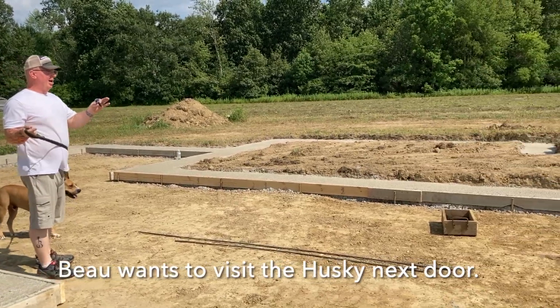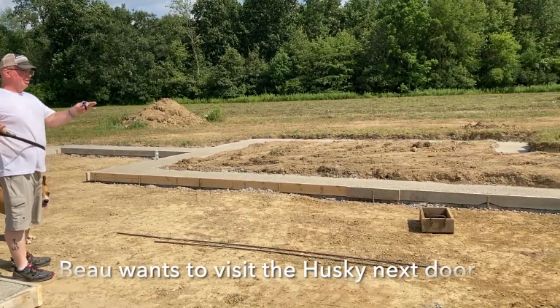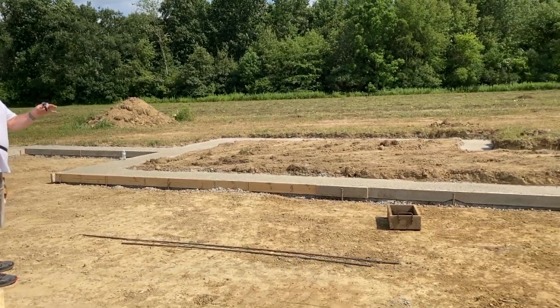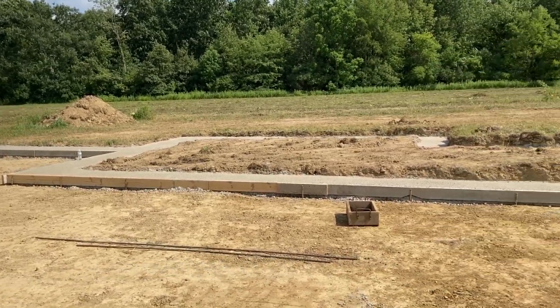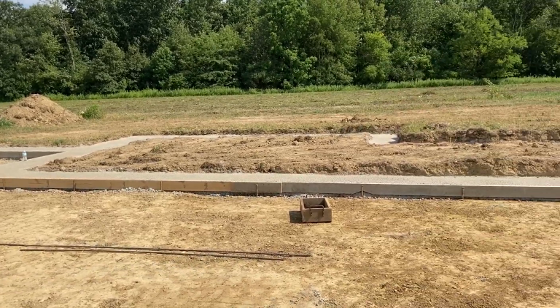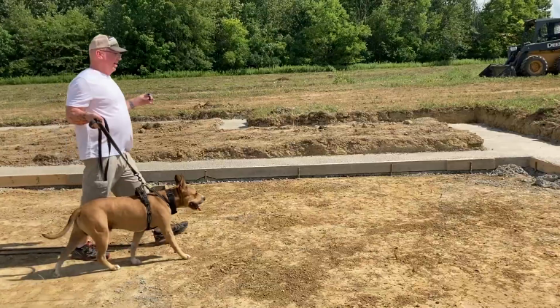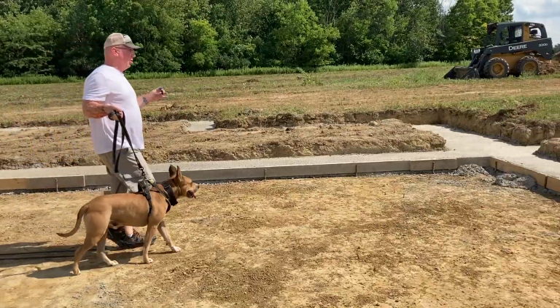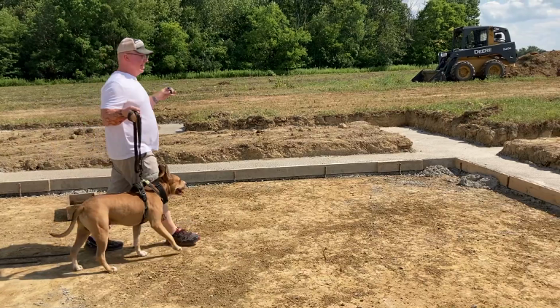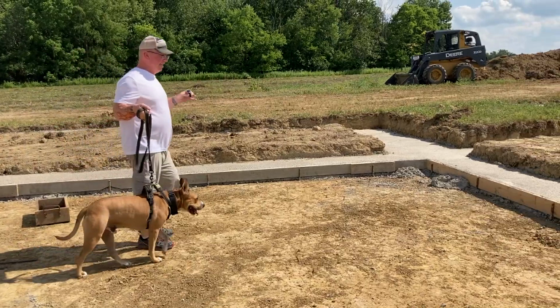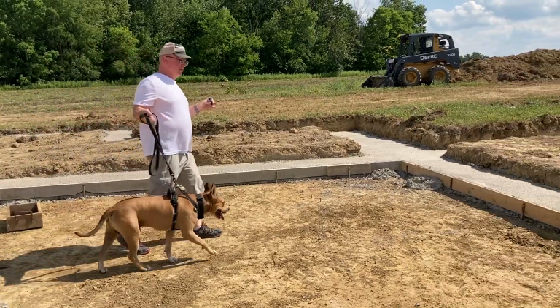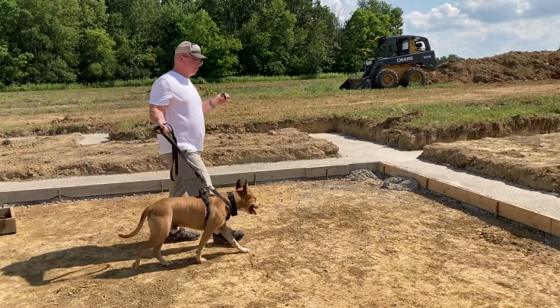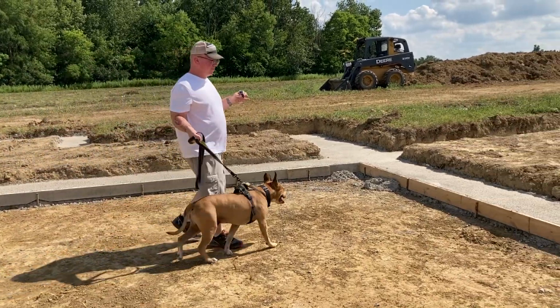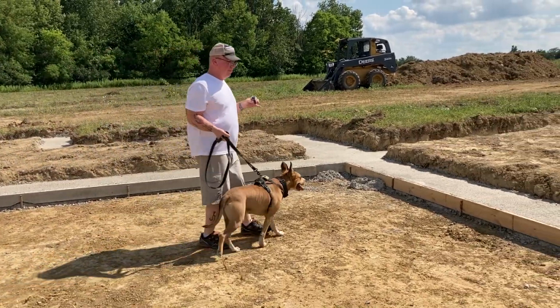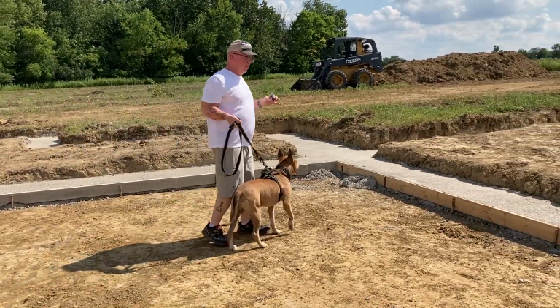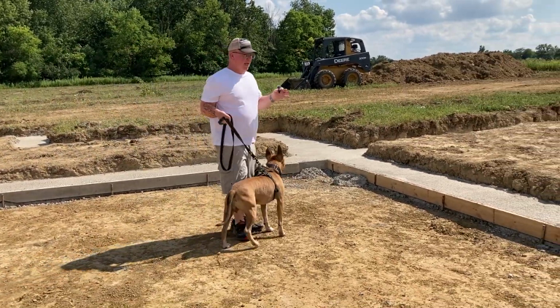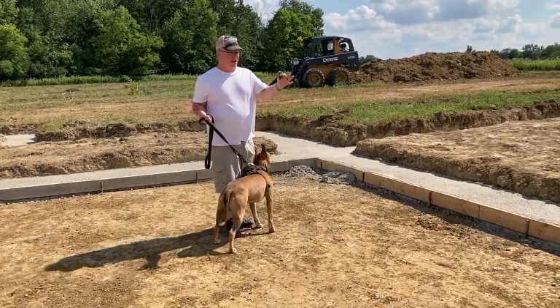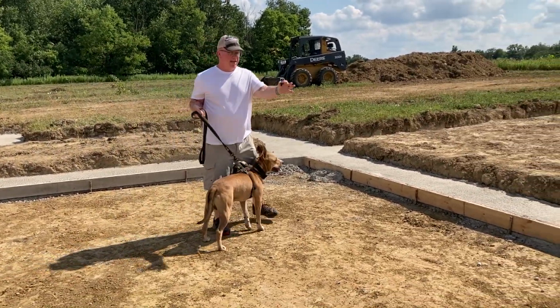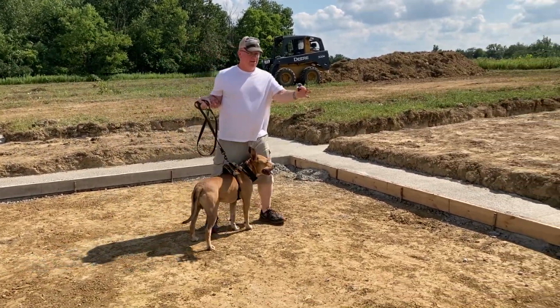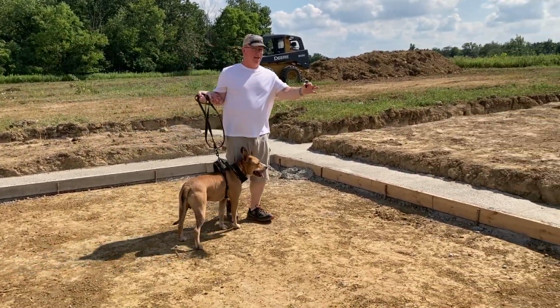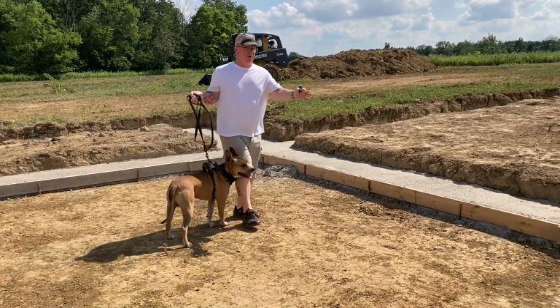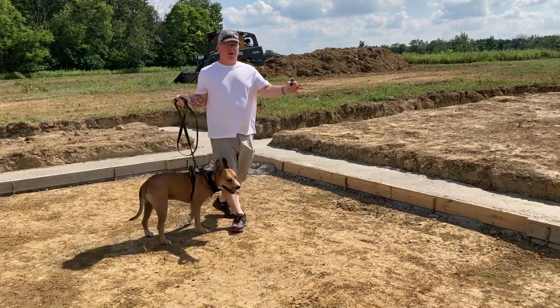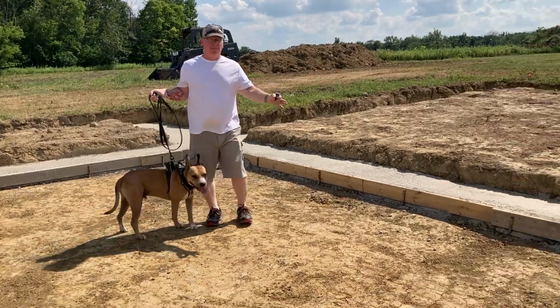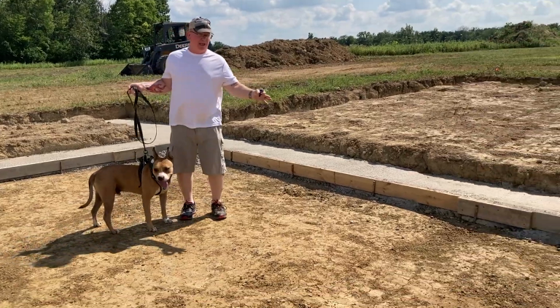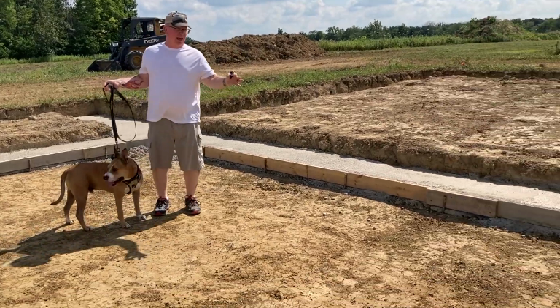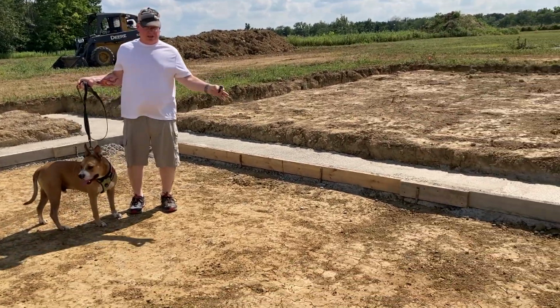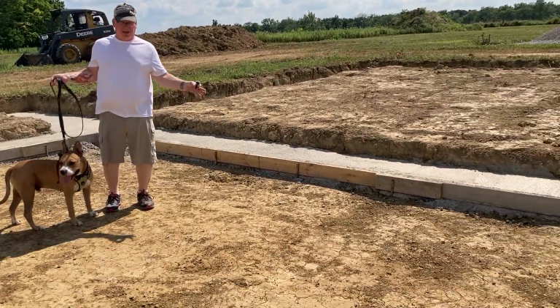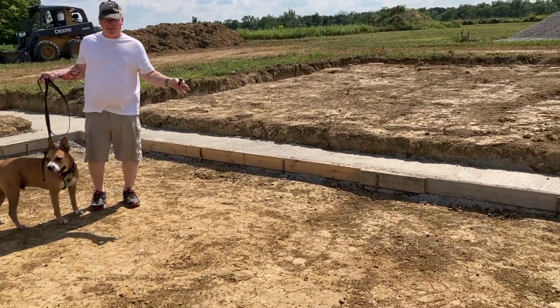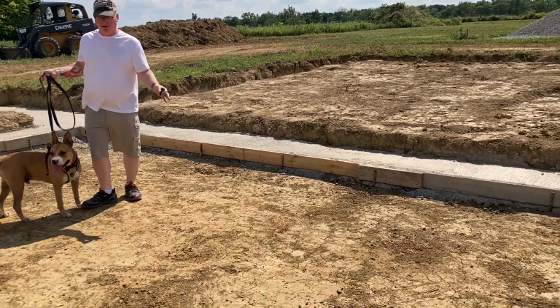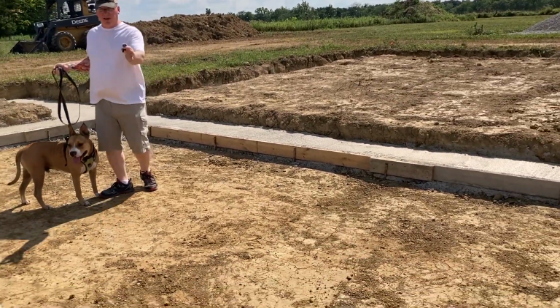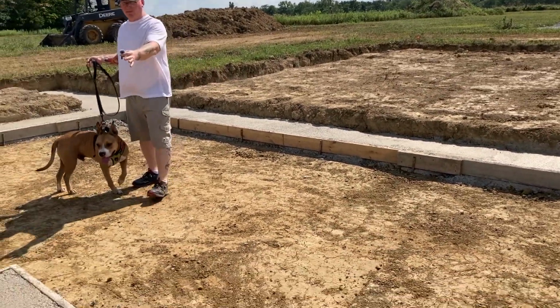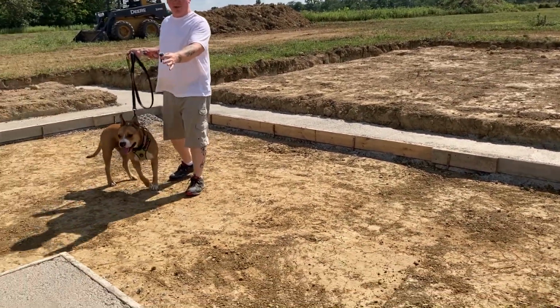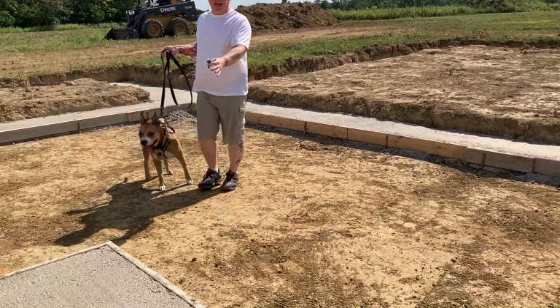Our kitchen is over here in this corner. I'm currently standing in the kitchen. Right here will be our laundry room, utility closet, and guest bathroom next to that.